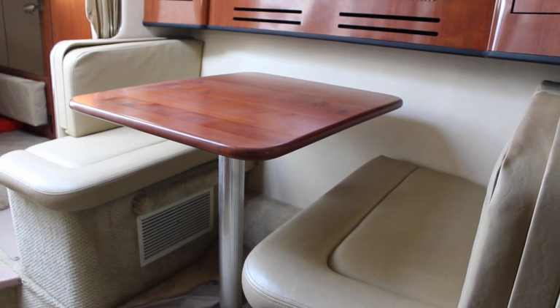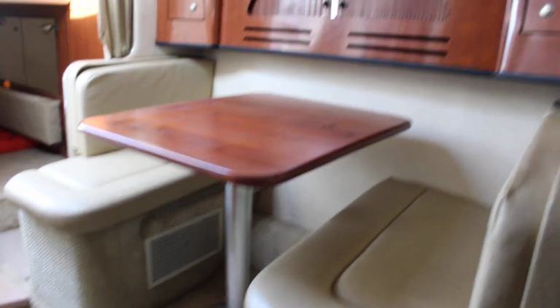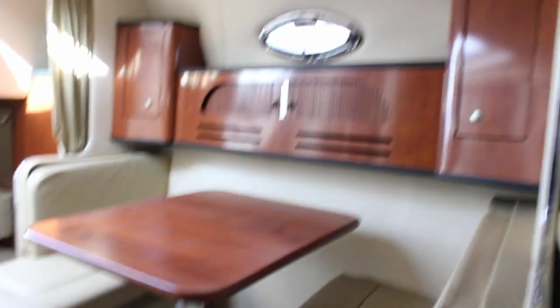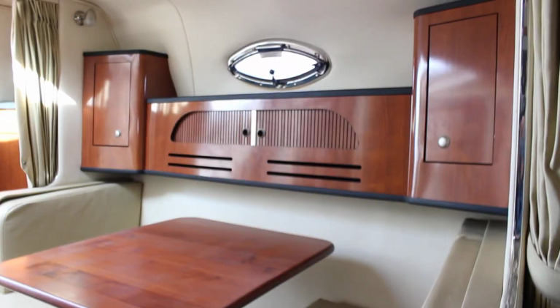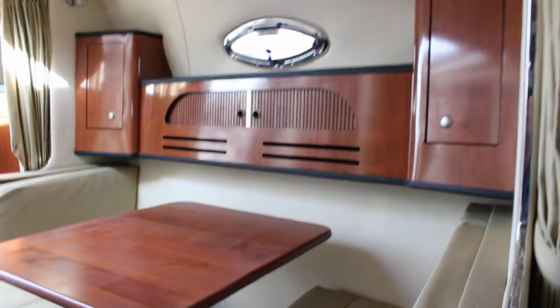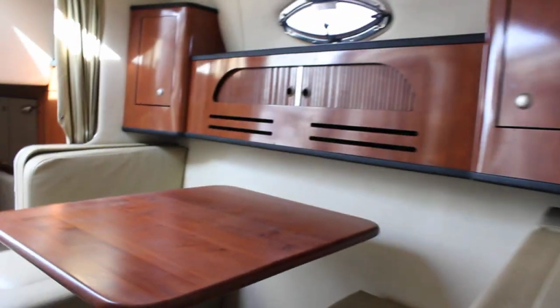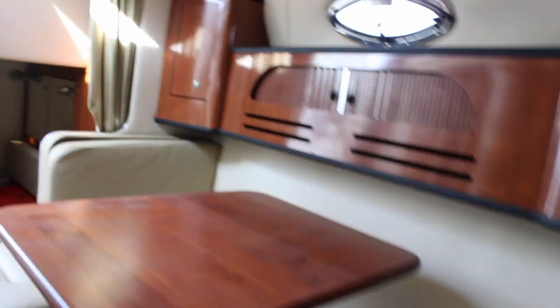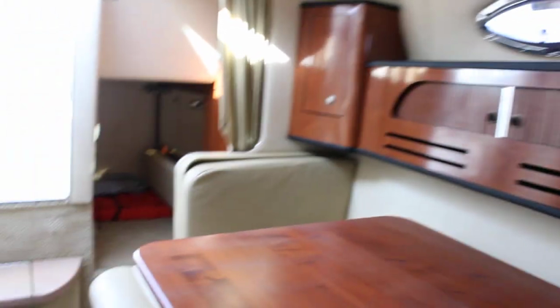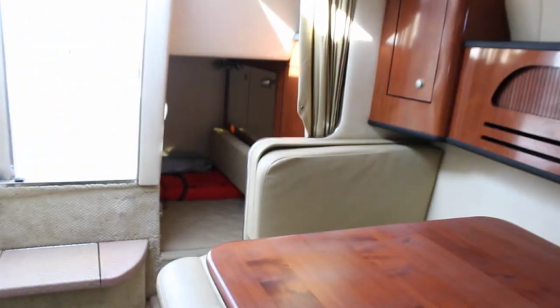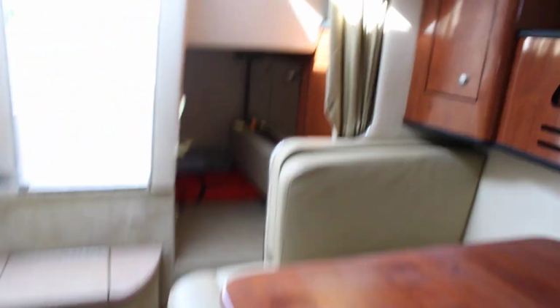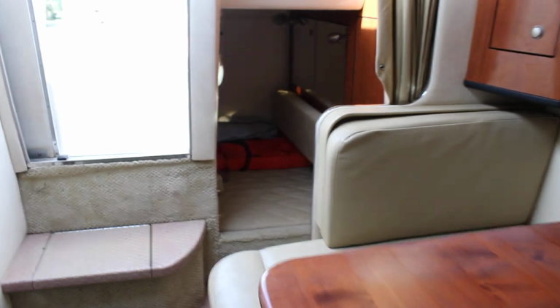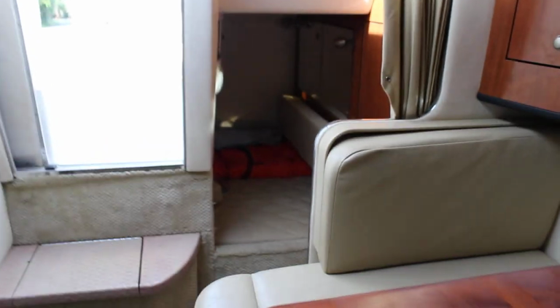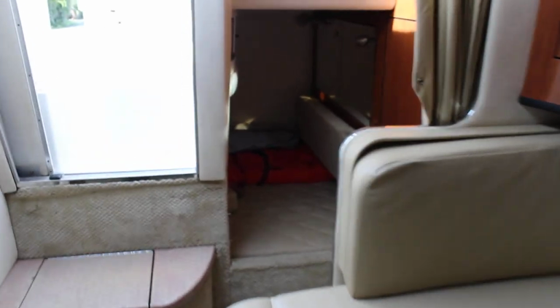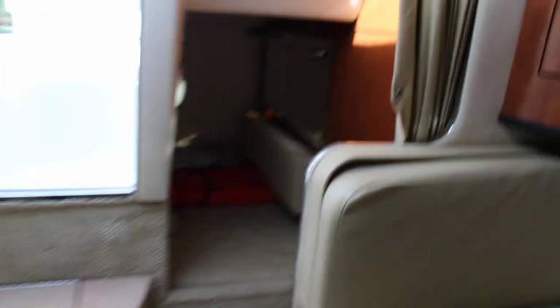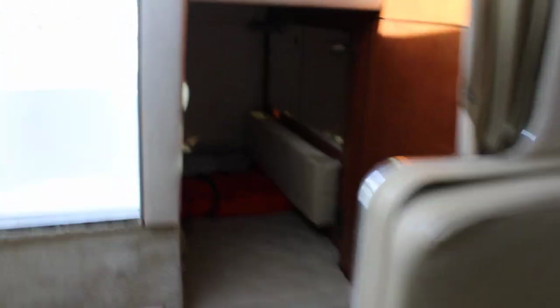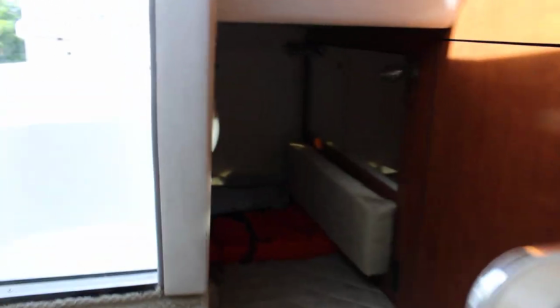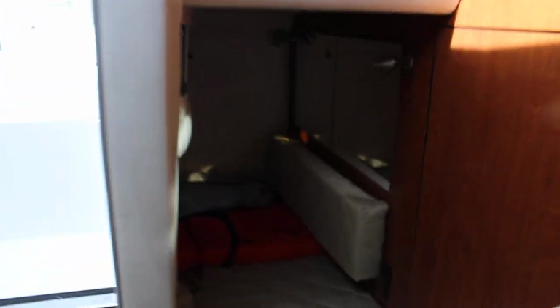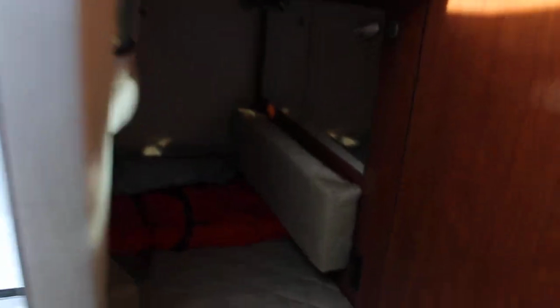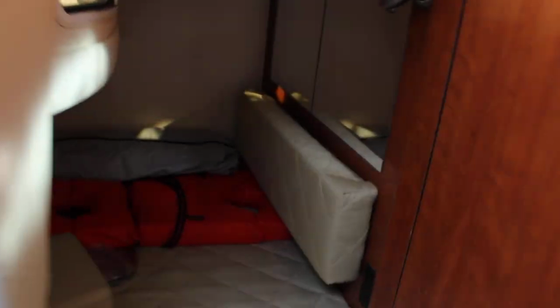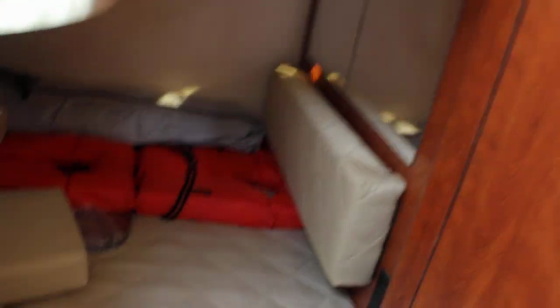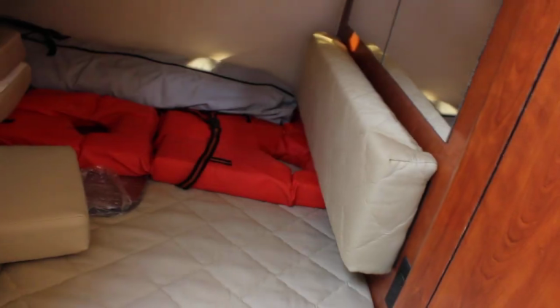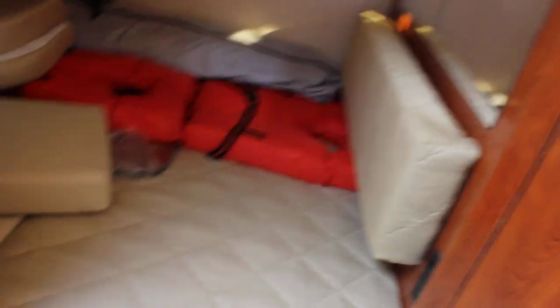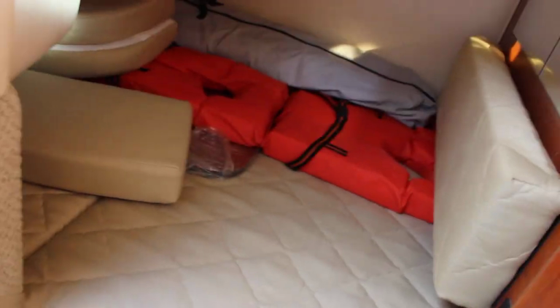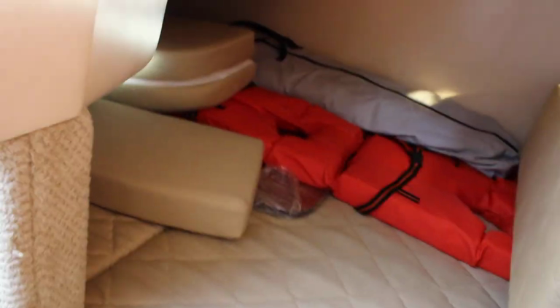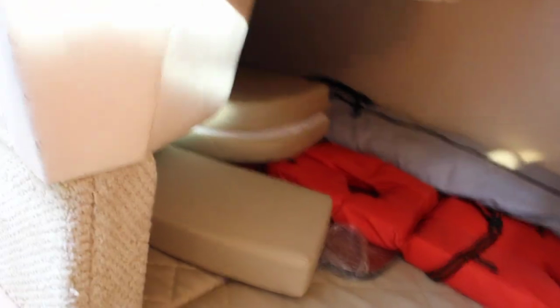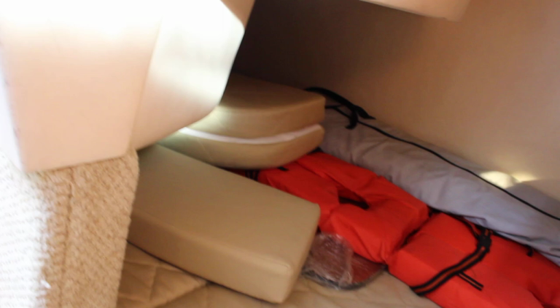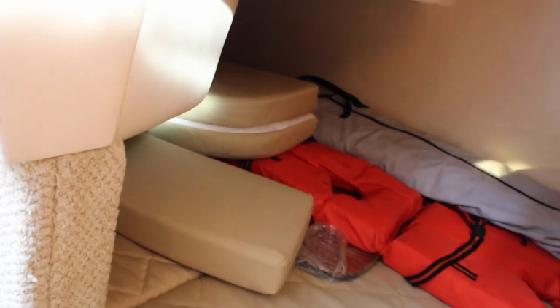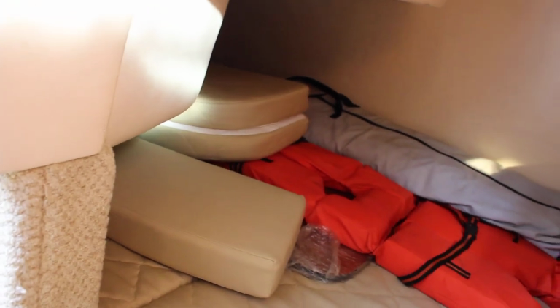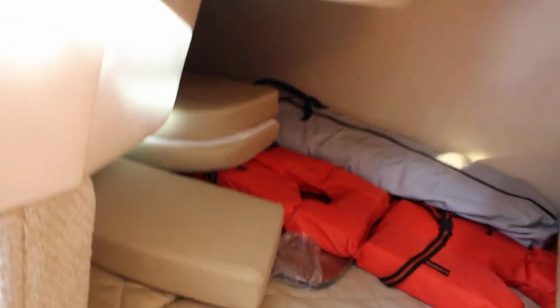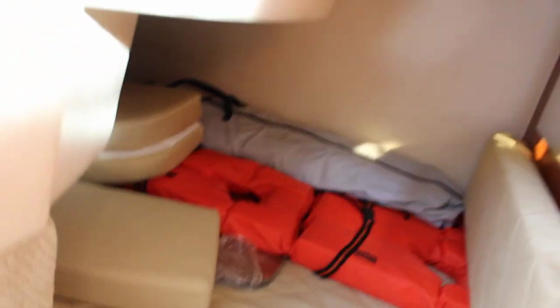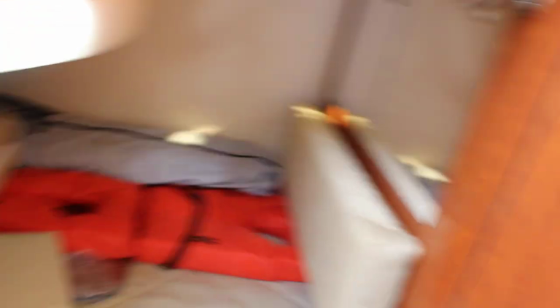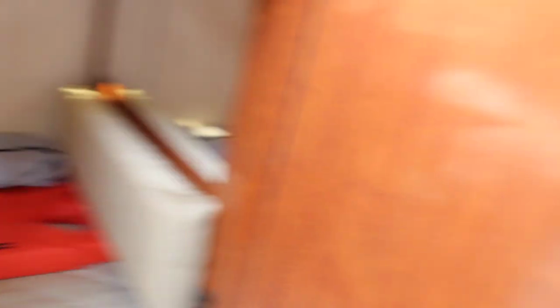Great laptop spot, storage all around. Pretty nice mid cabin in these 28s. You can also get two persons back there, so the whole family can come along.